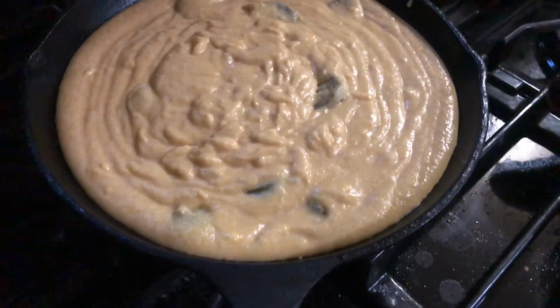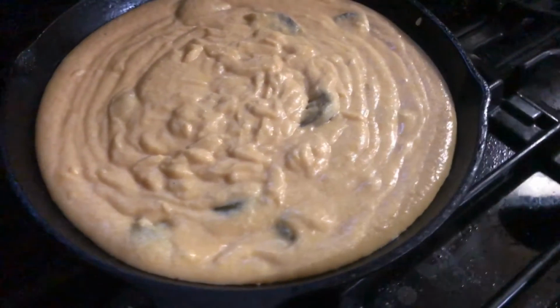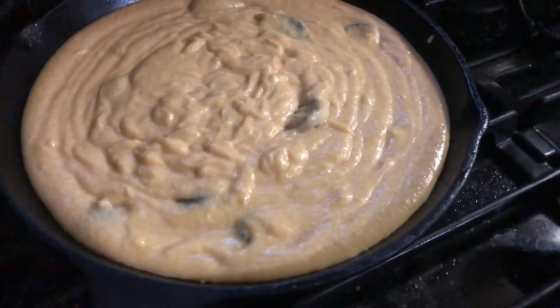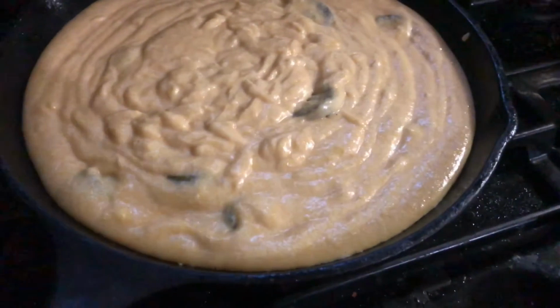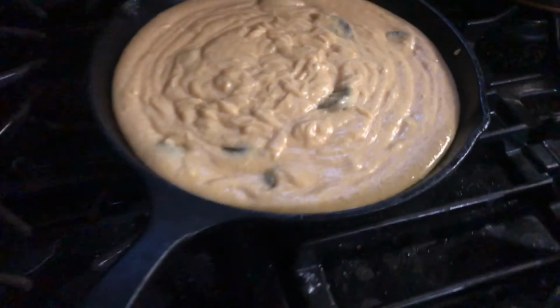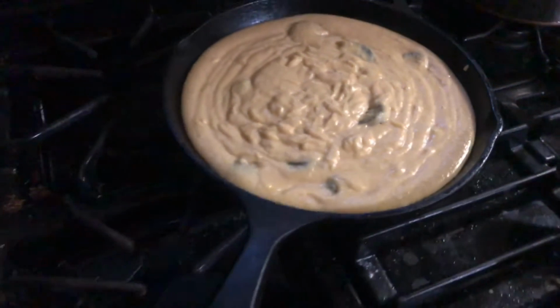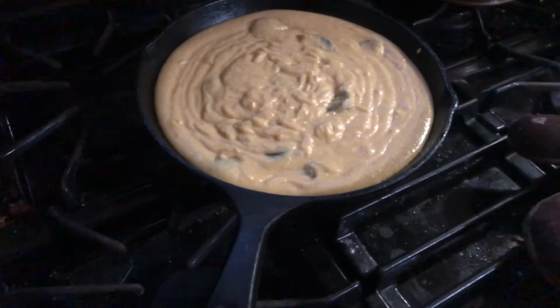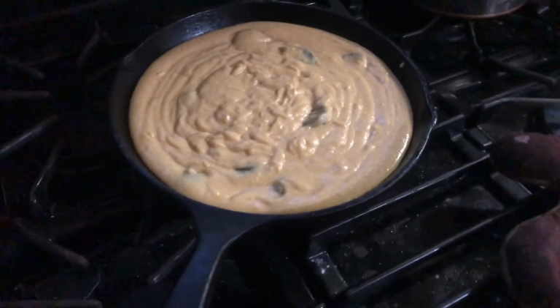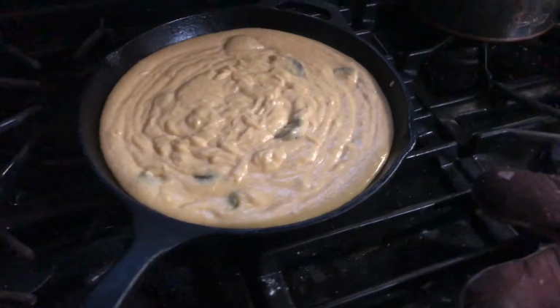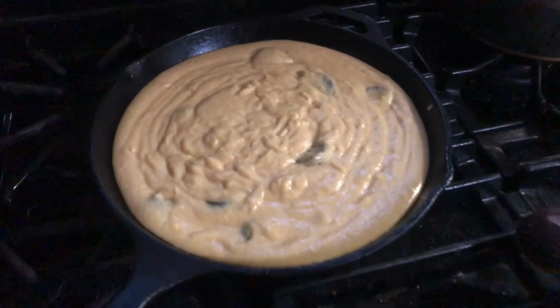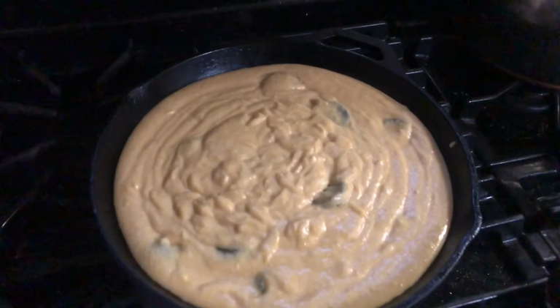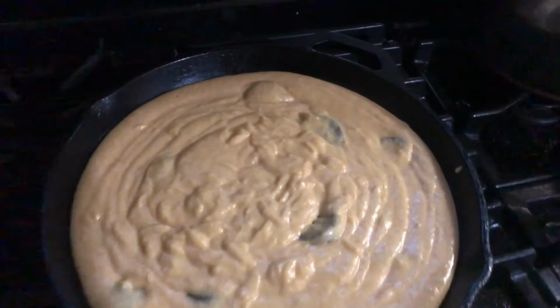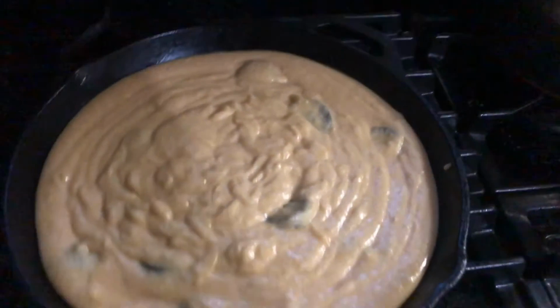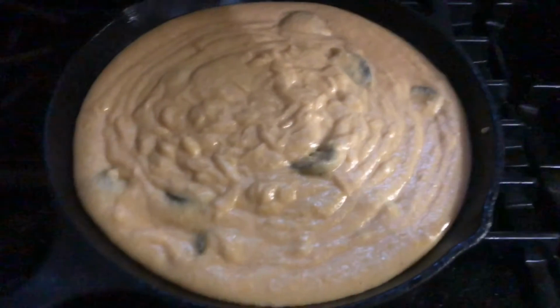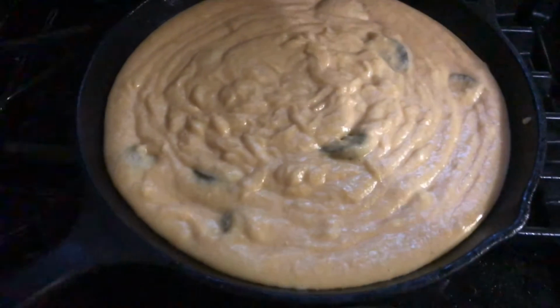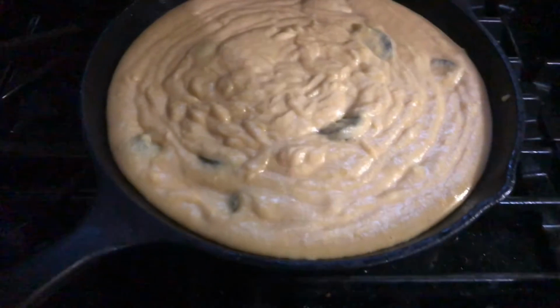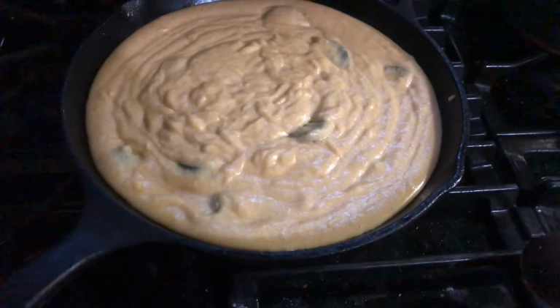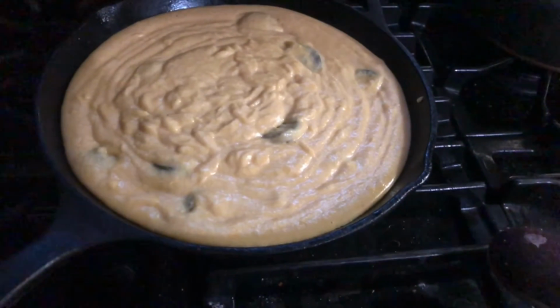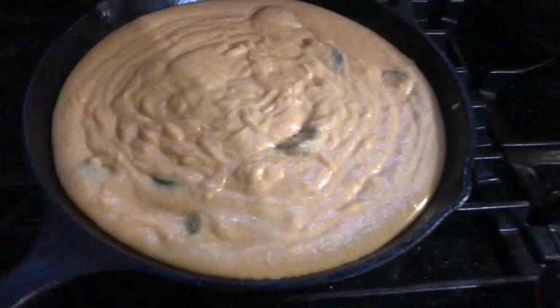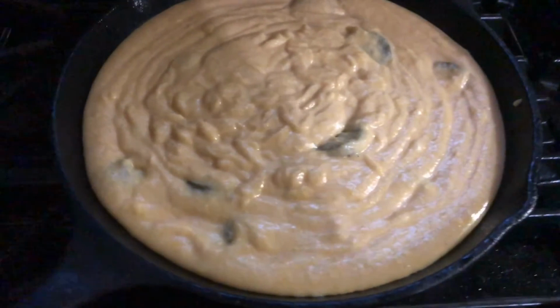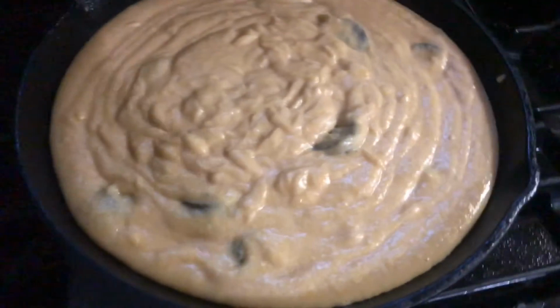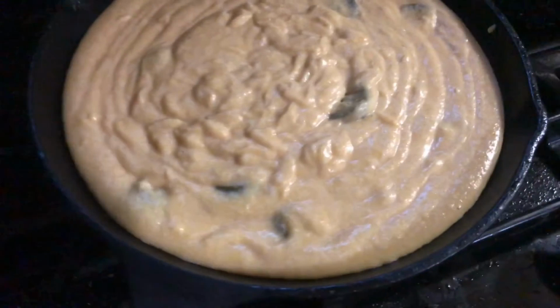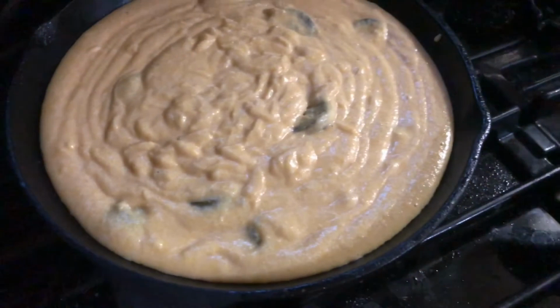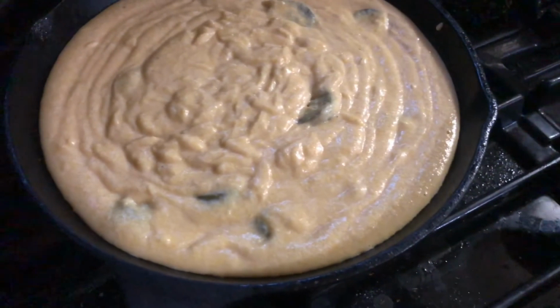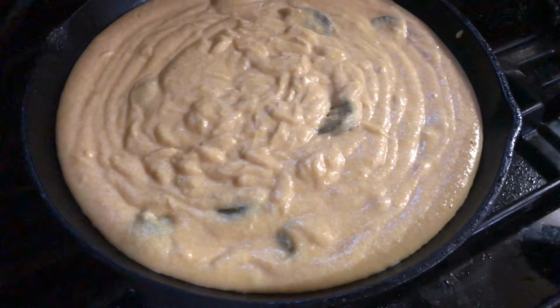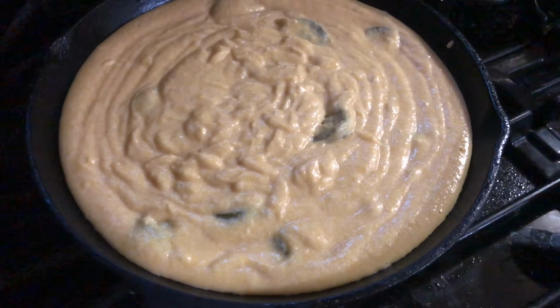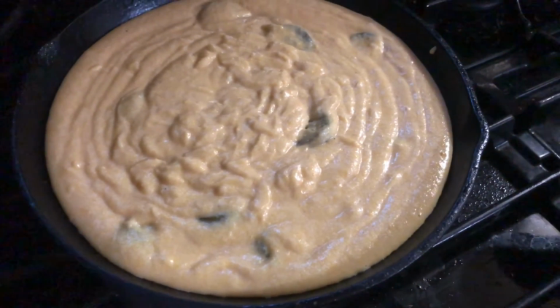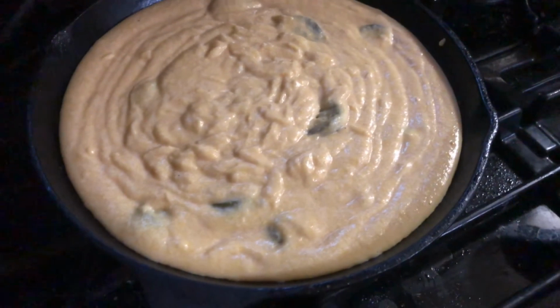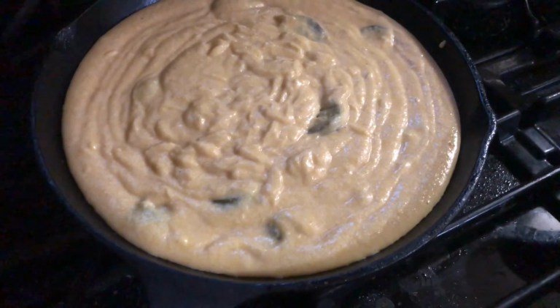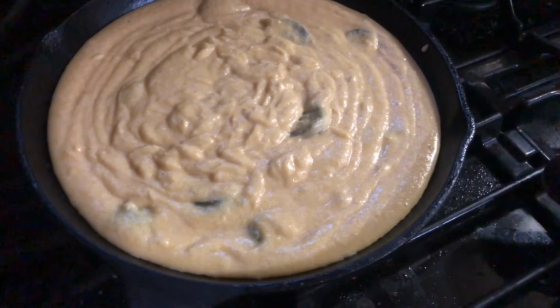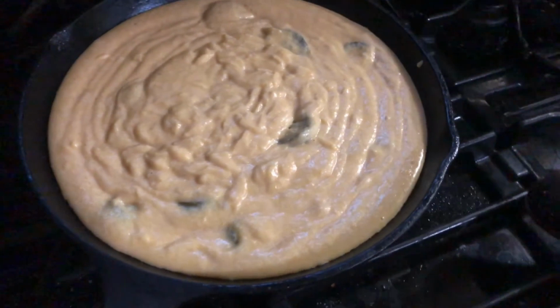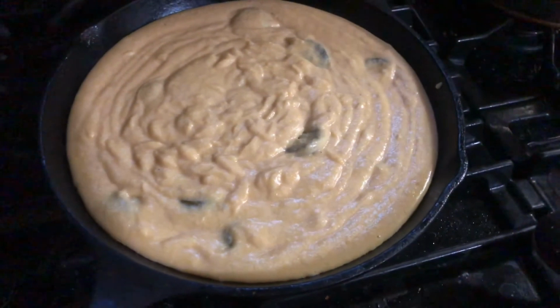Cornbread batter all poured into the cast iron skillet. Temperature on the oven is 375 degrees. My oven takes about 35 minutes to cook this thoroughly, so in the oven it goes.